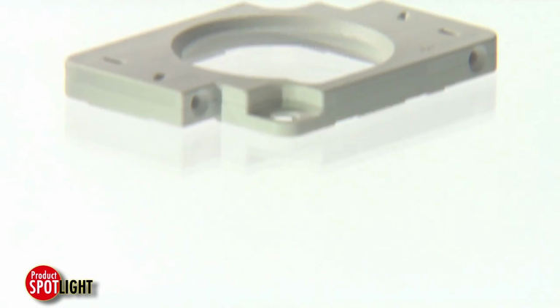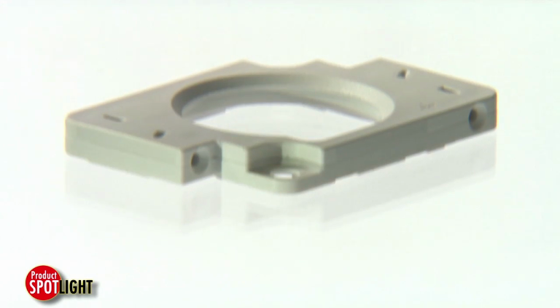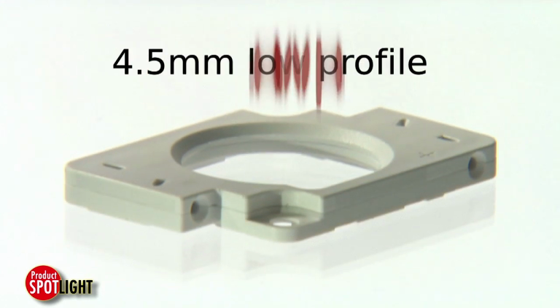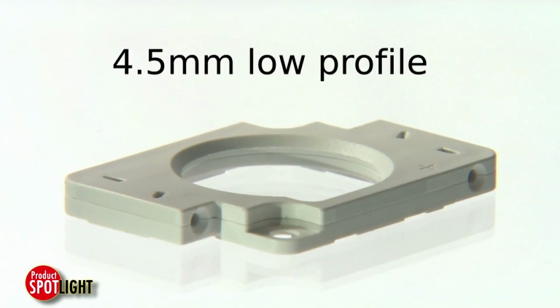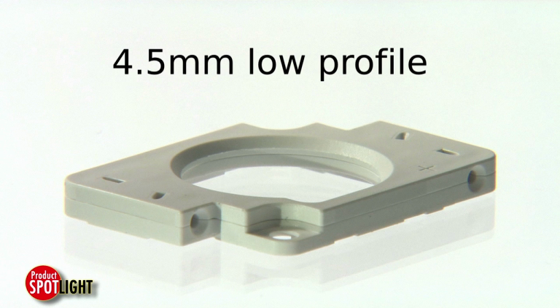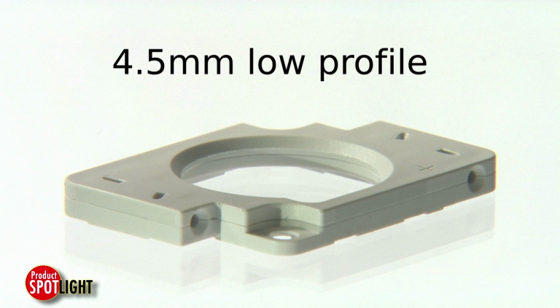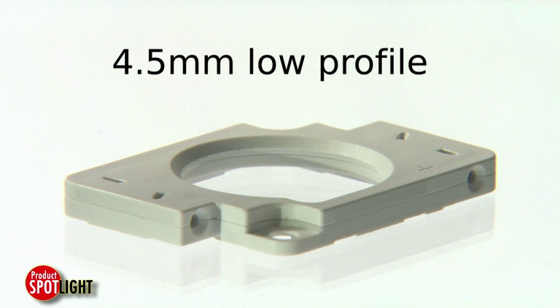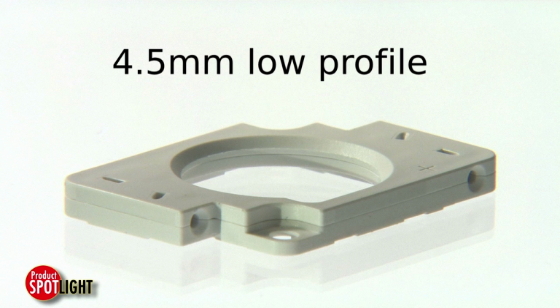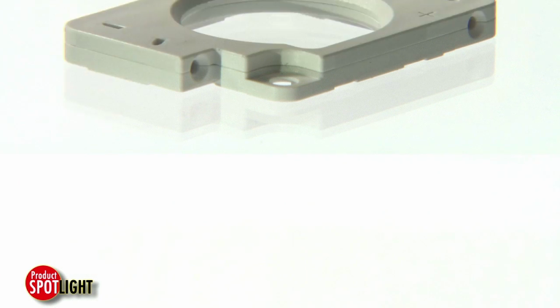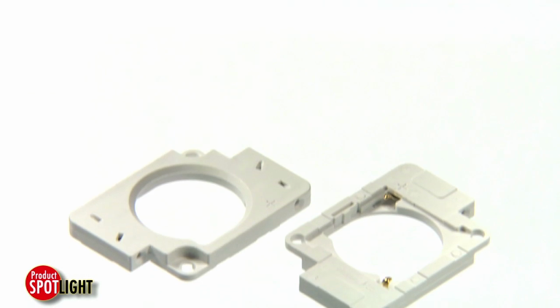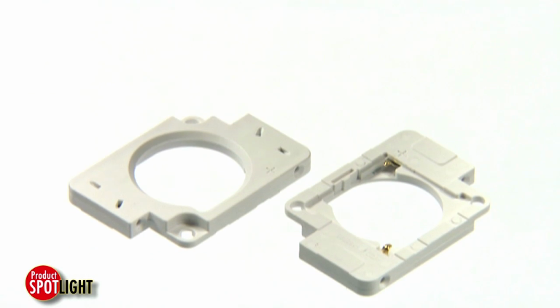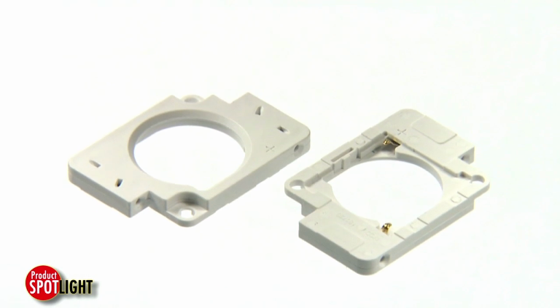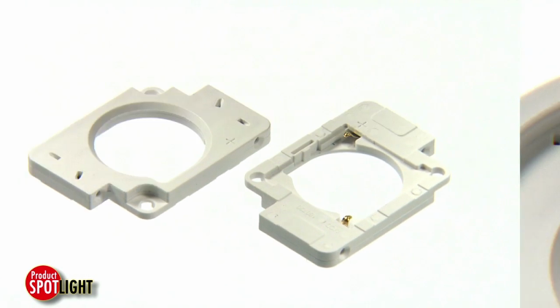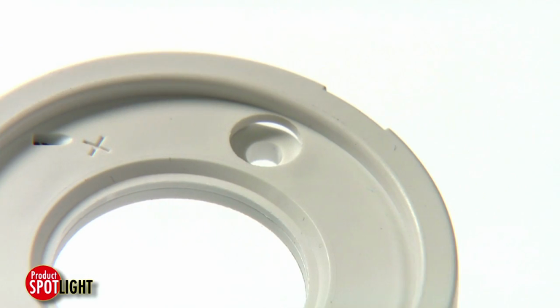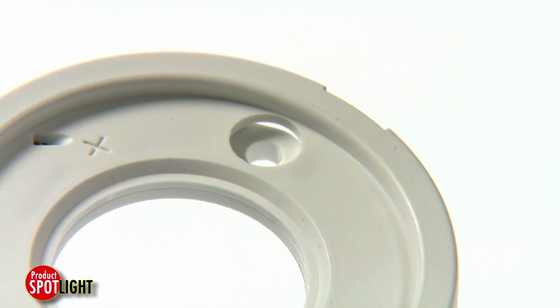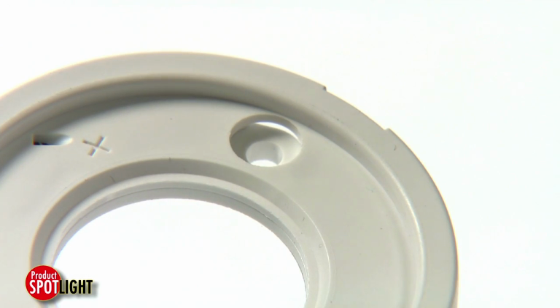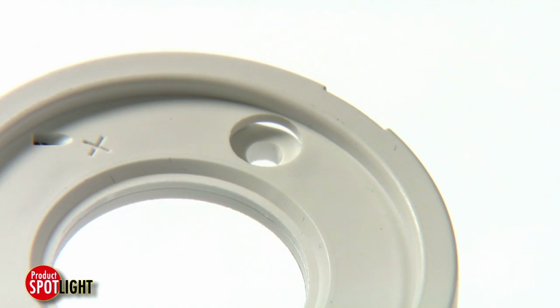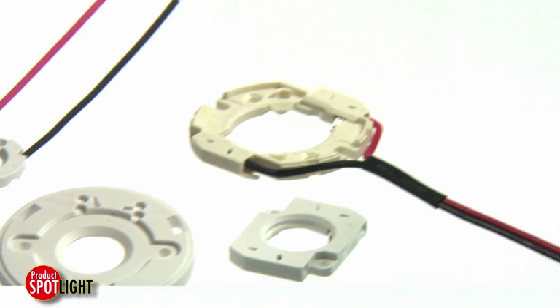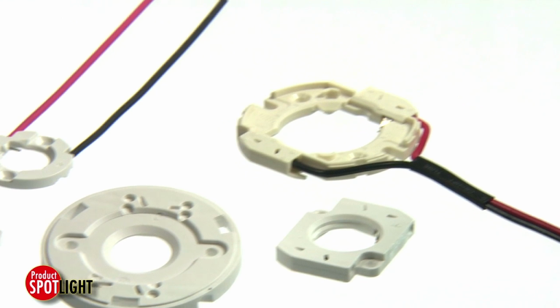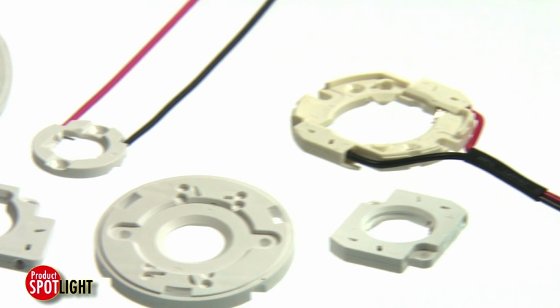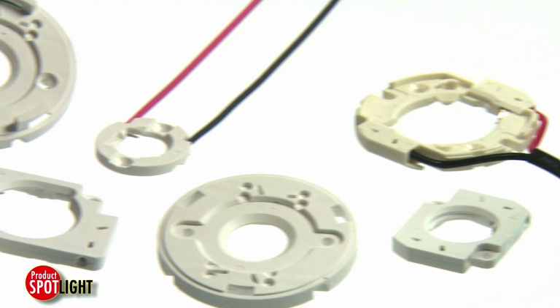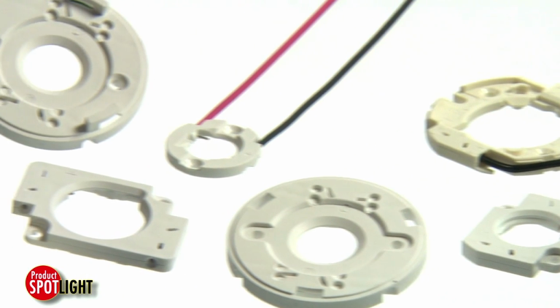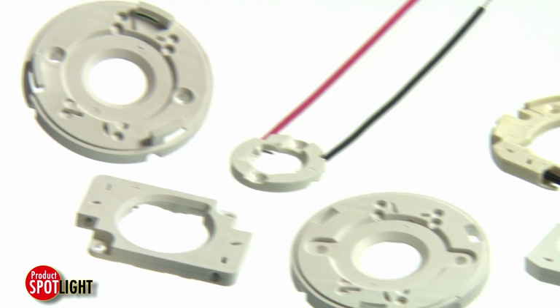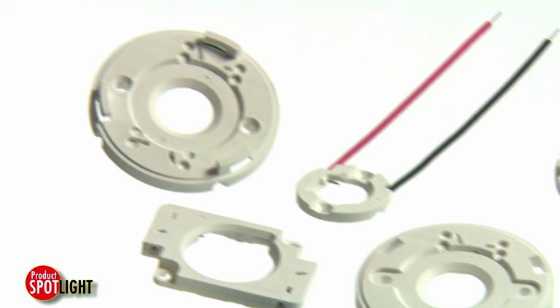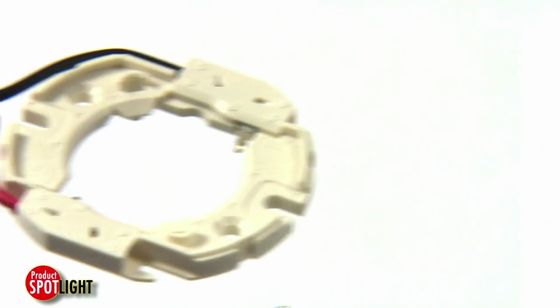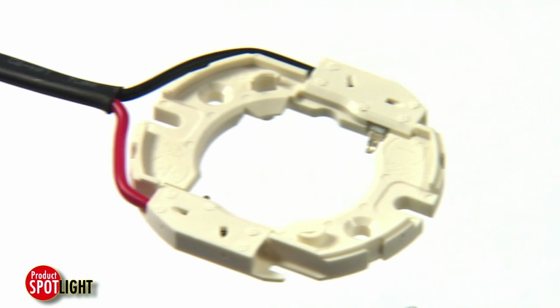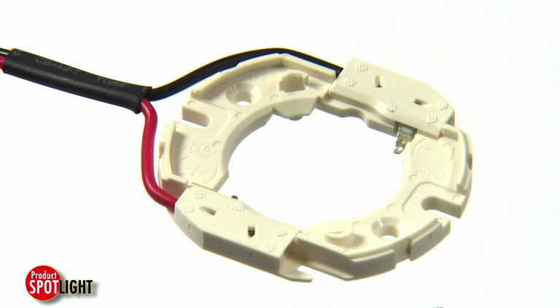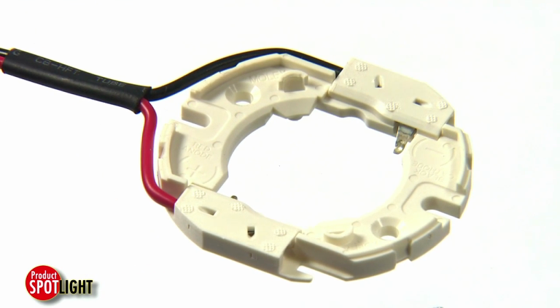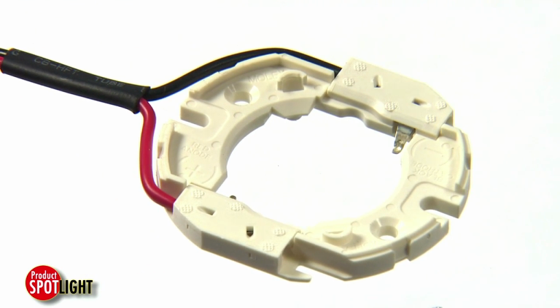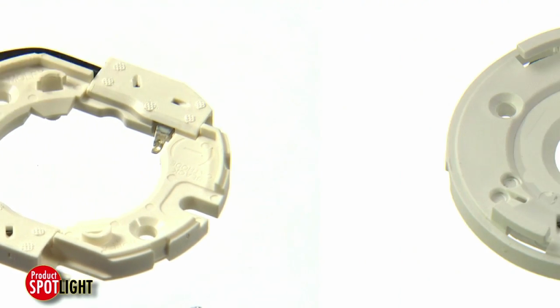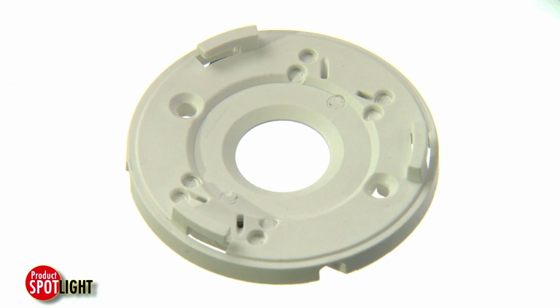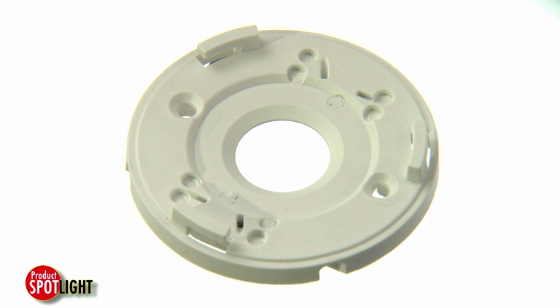The 4.5 millimeter low profile design fits many existing applications, while the highly-reflective white thermoplastic housing promotes light output and mechanical stability in high temperature environments.